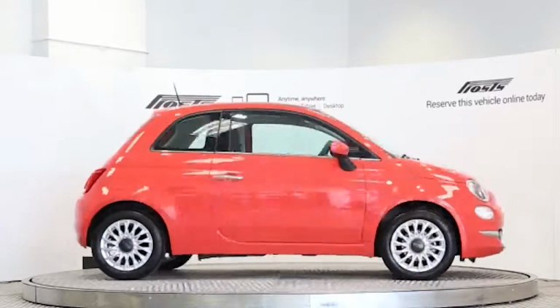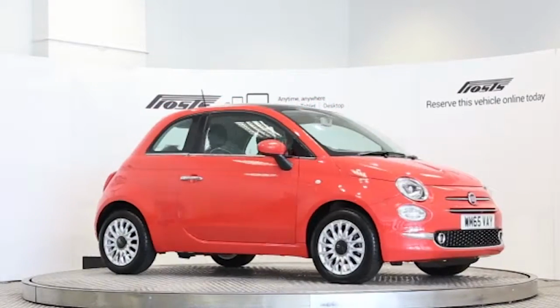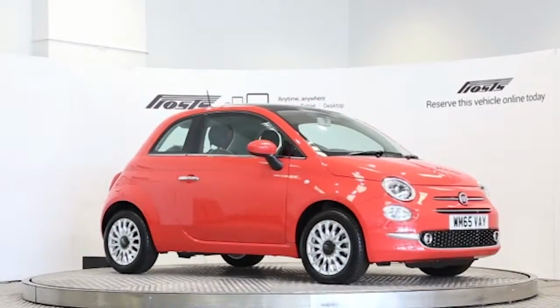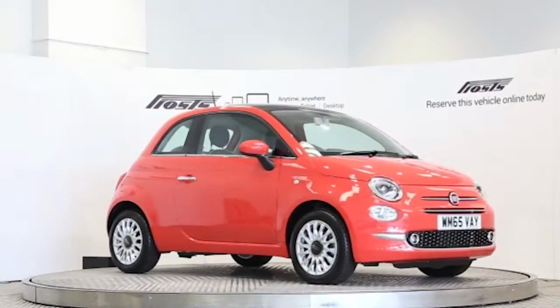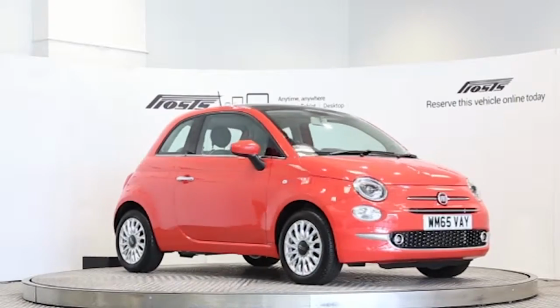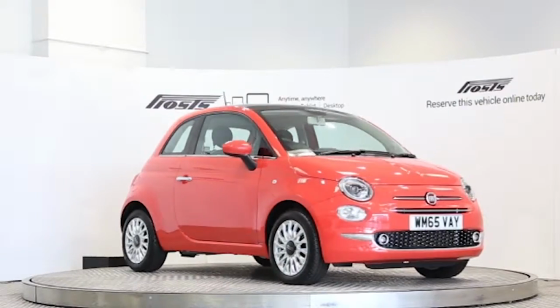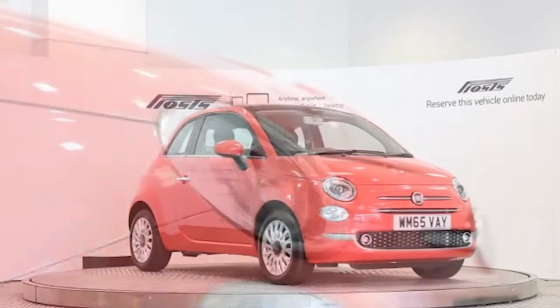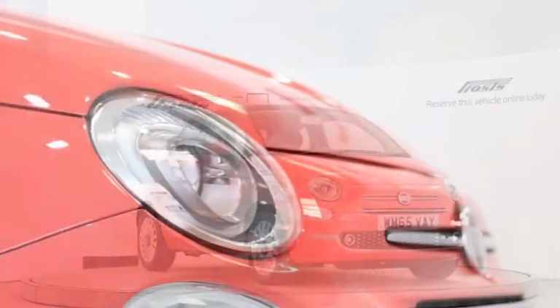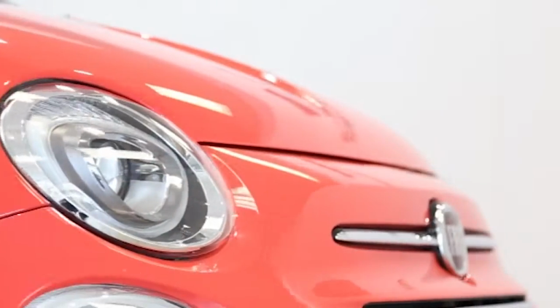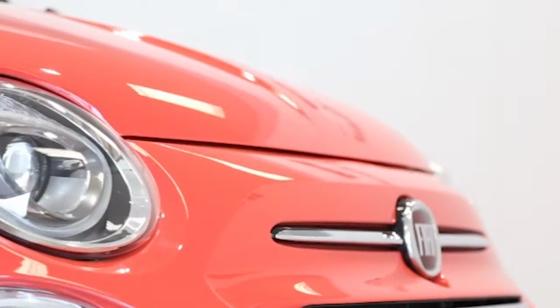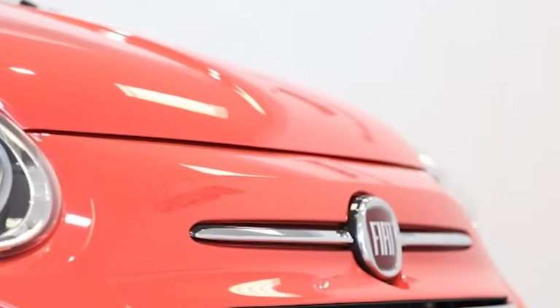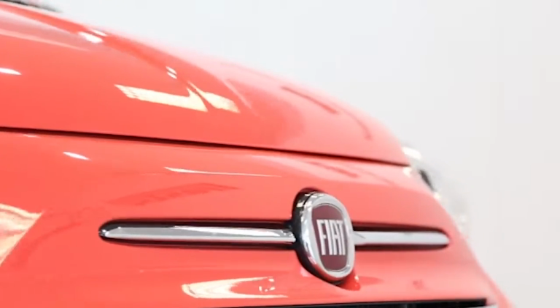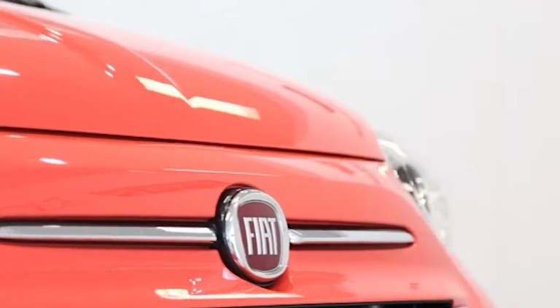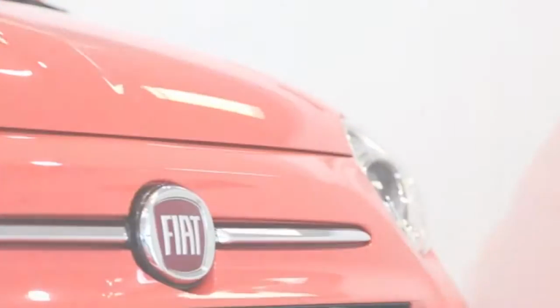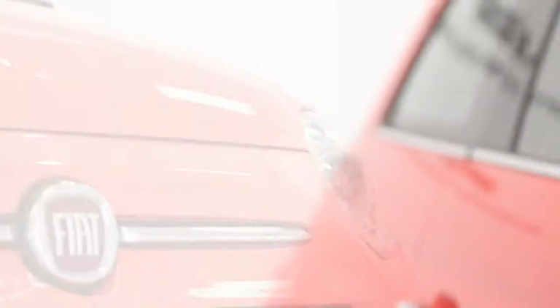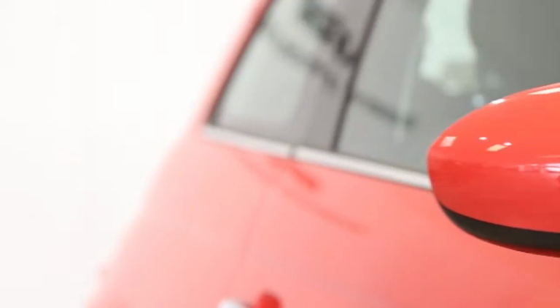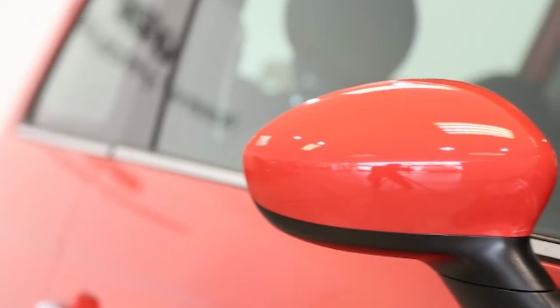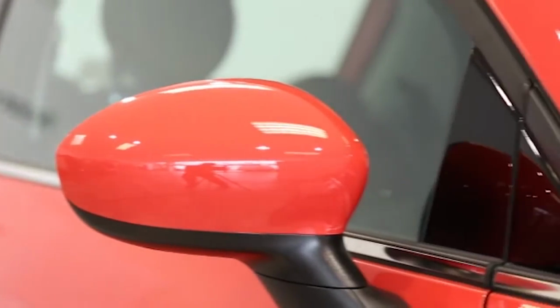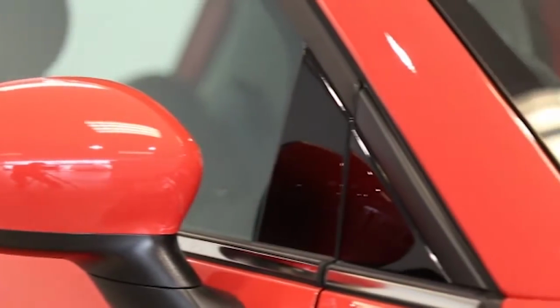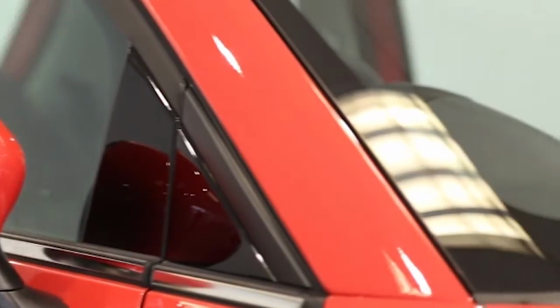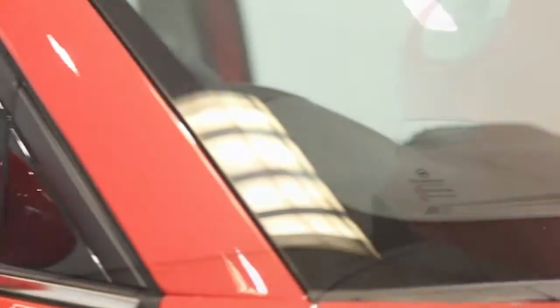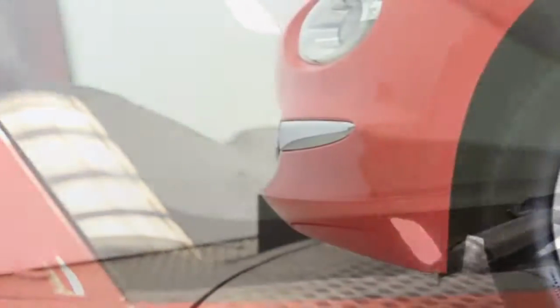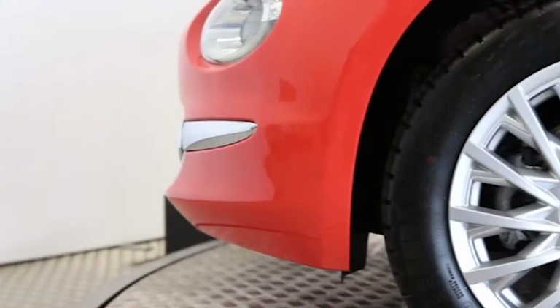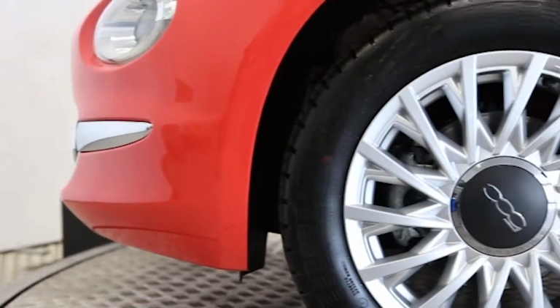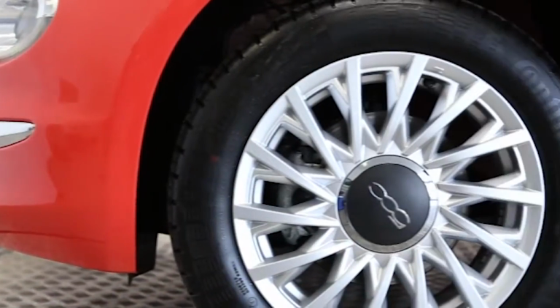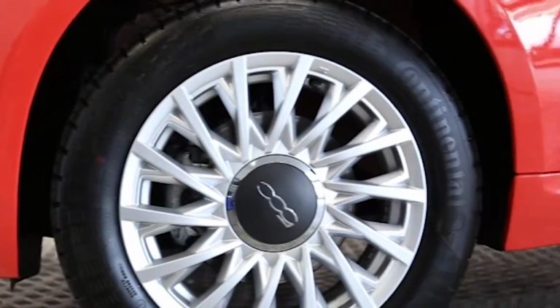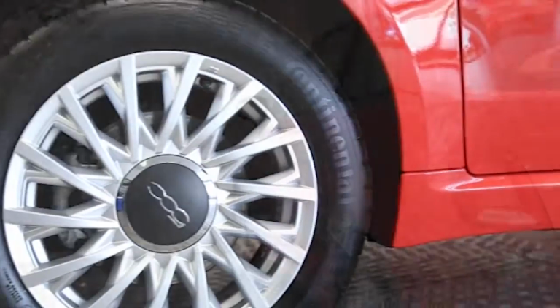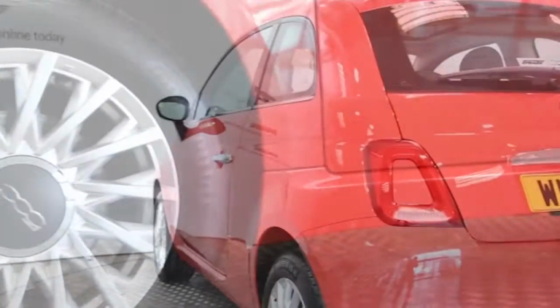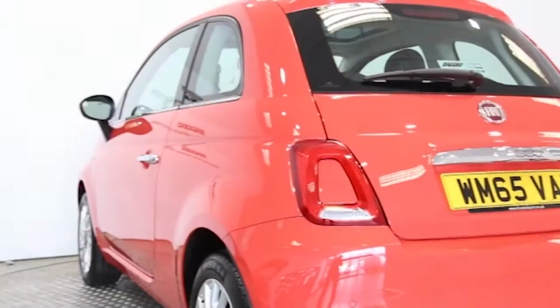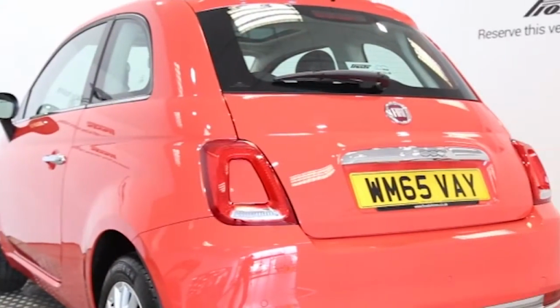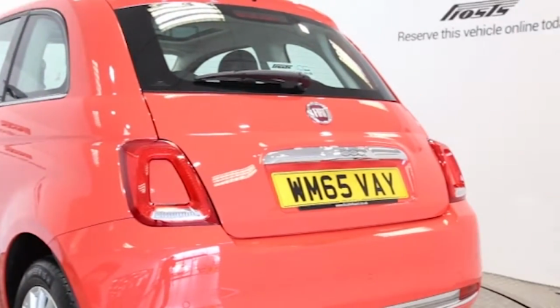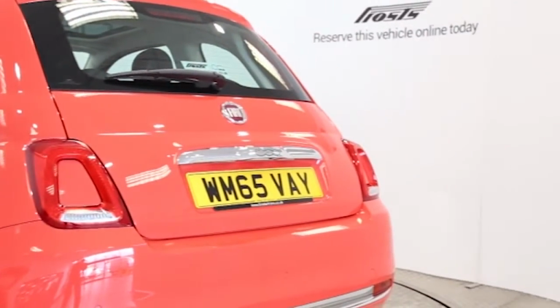Here we have a 2015 registered 3-door Fiat 500 Start-Stop Lounge new model with a 1.2-litre manual transmission petrol engine. The car is finished in glam coral.